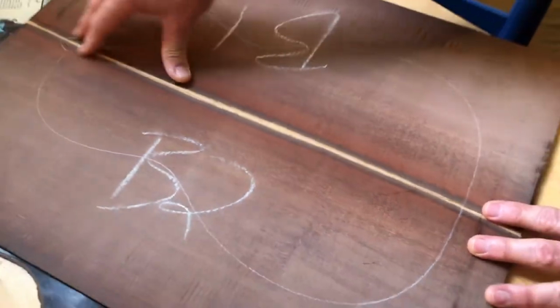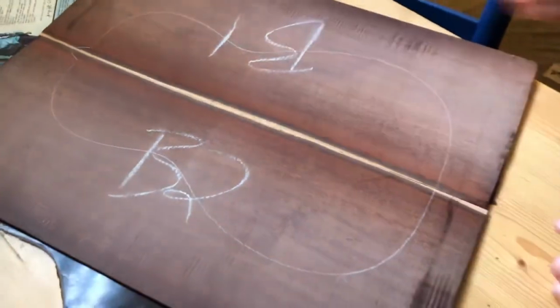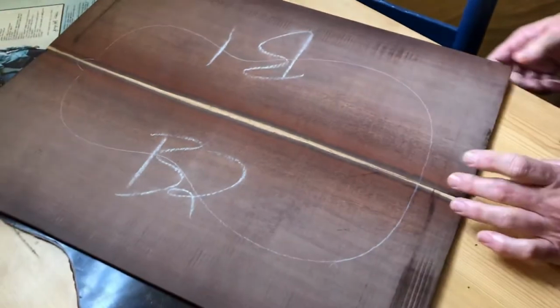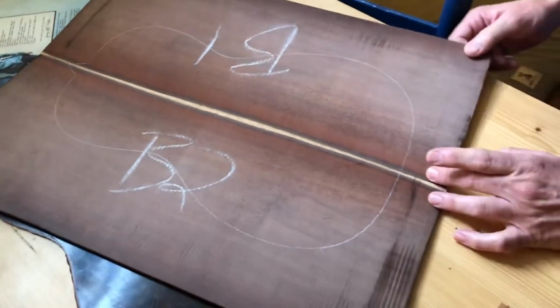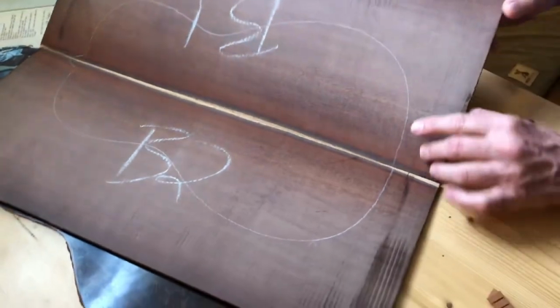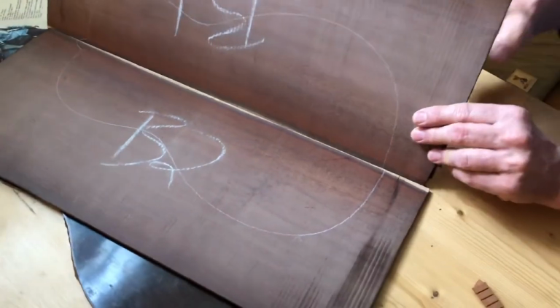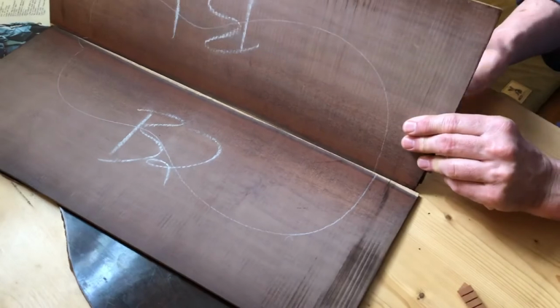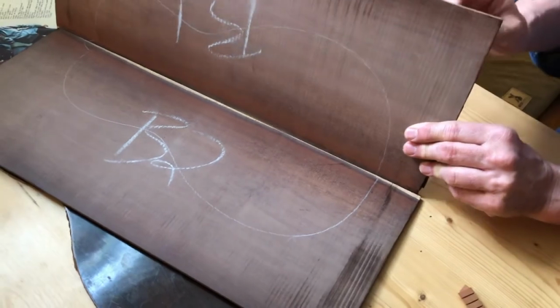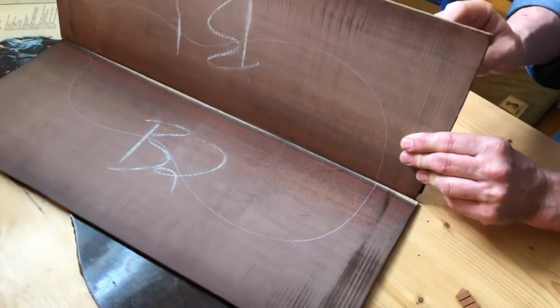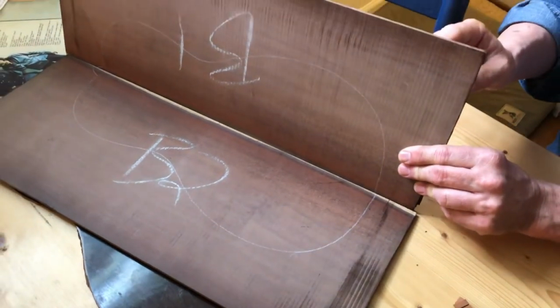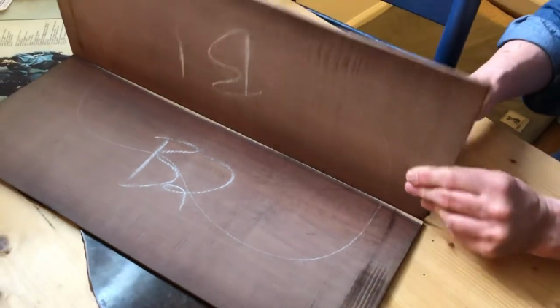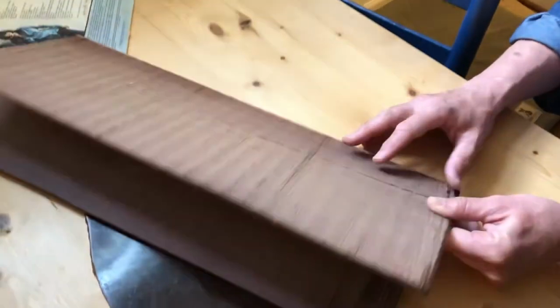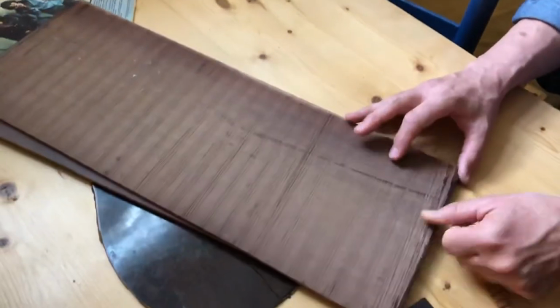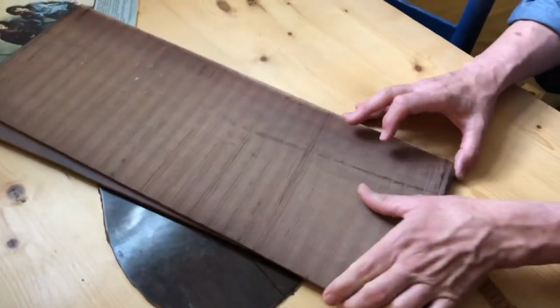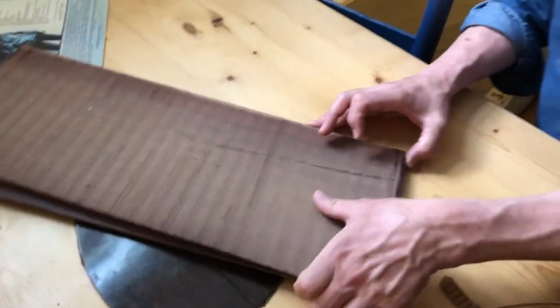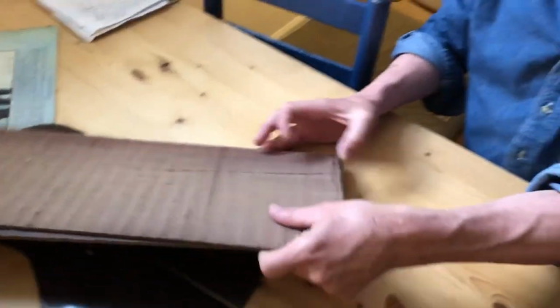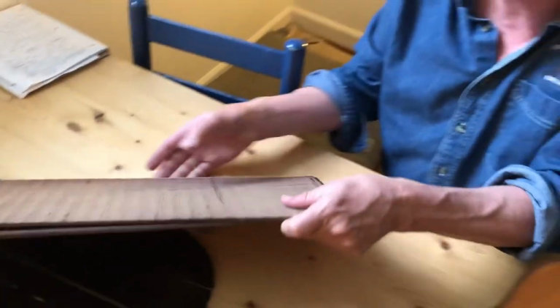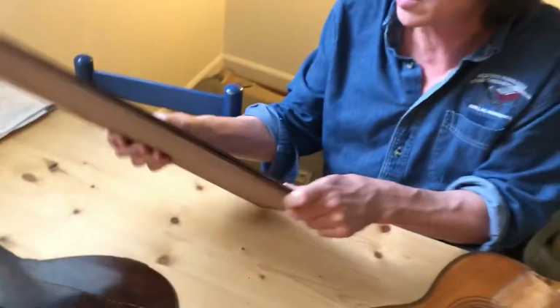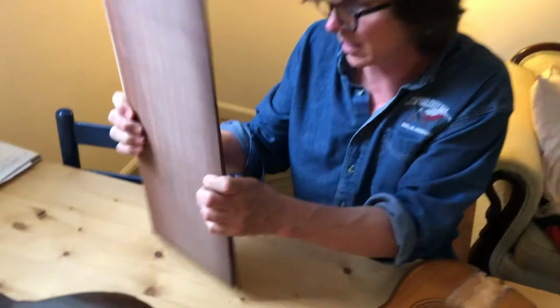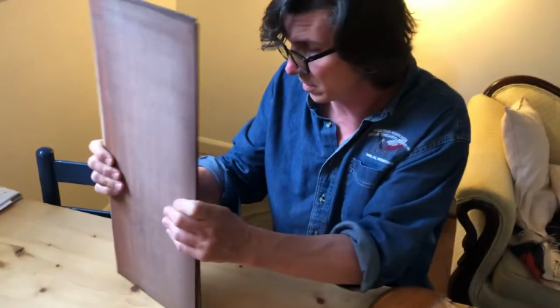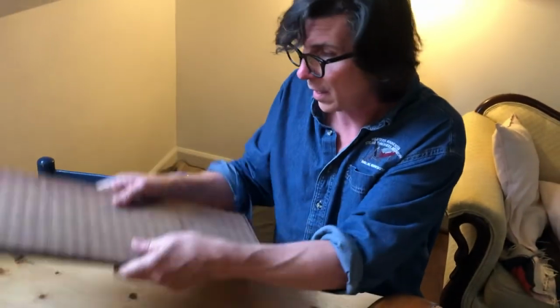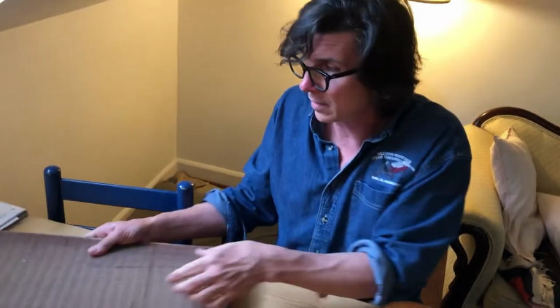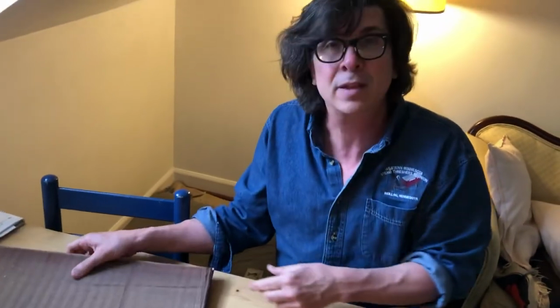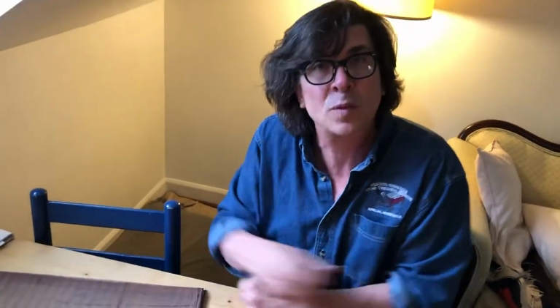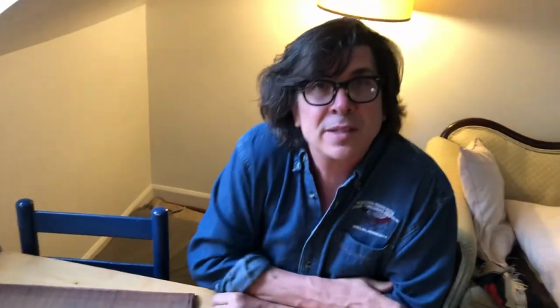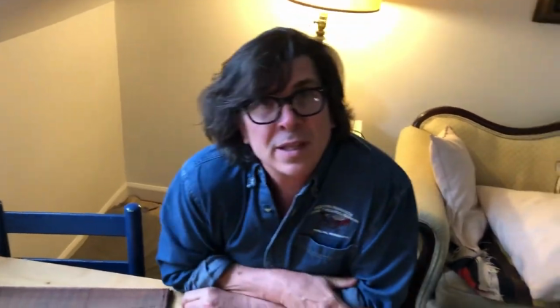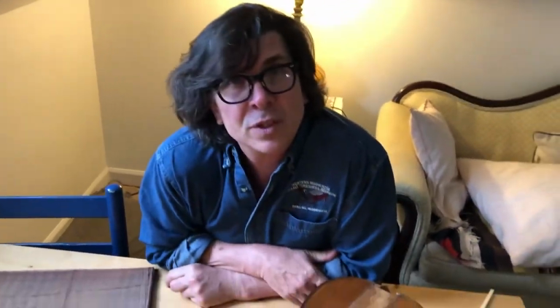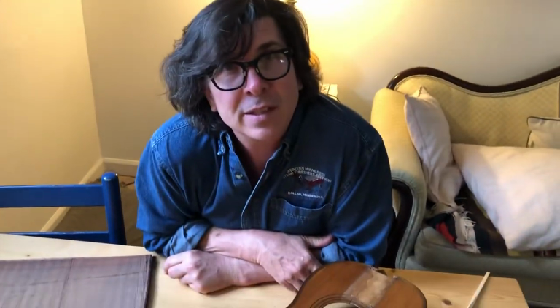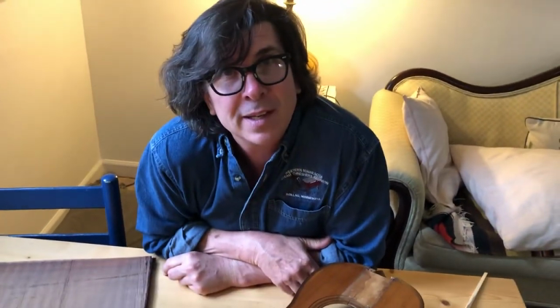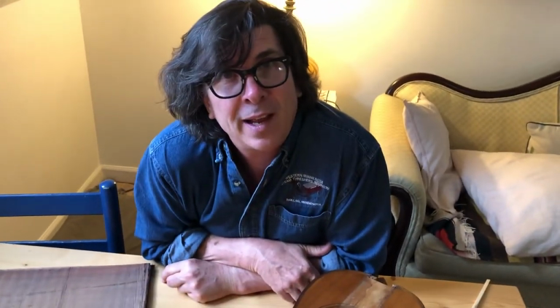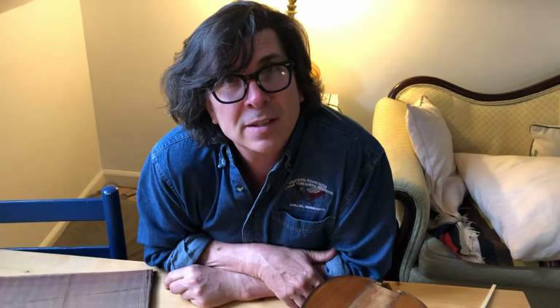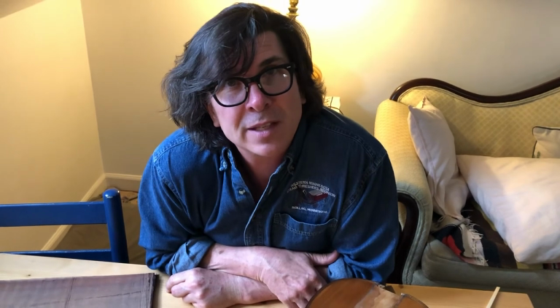I'm really going to have to plane this thing down because it's awfully thick. Anyway, that's it — that's where I am with this instrument. Thanks for paying attention, thanks for tuning in, and stay tuned.